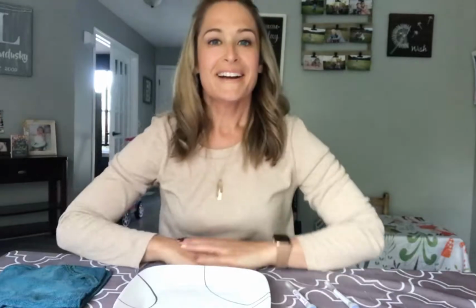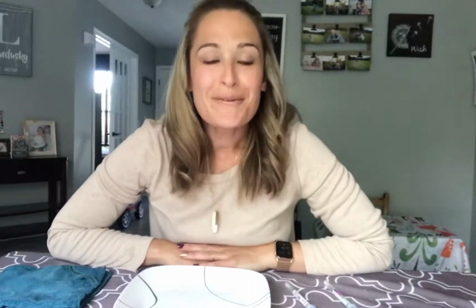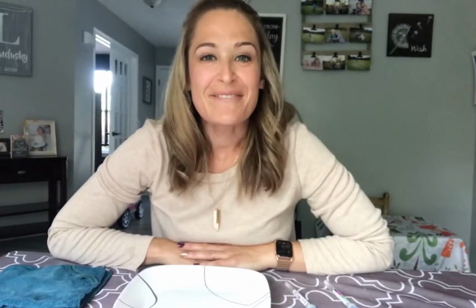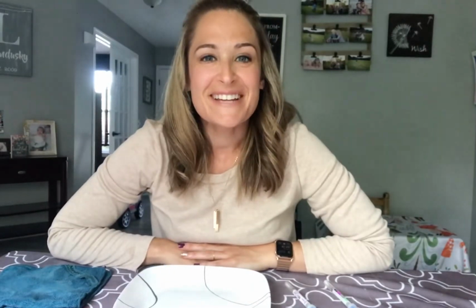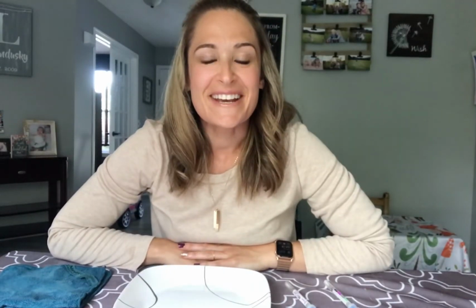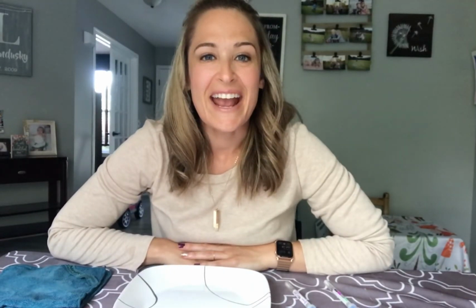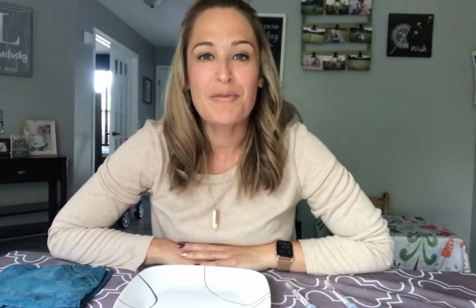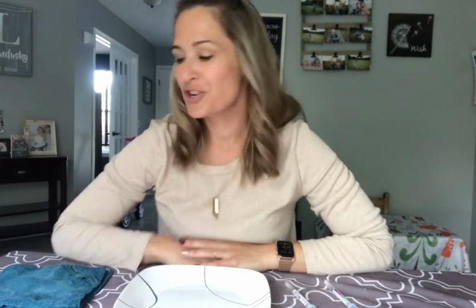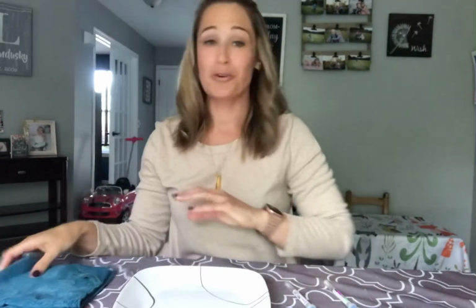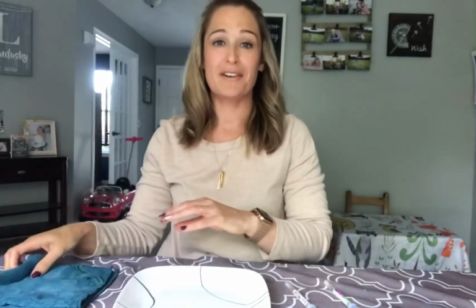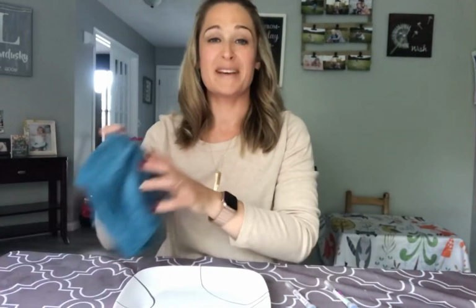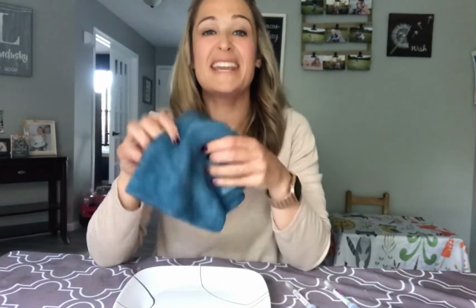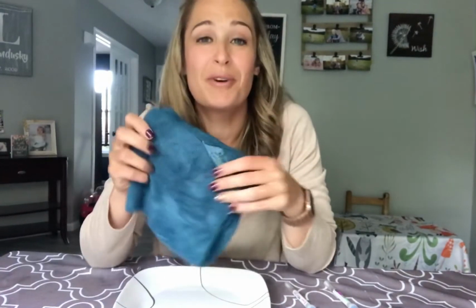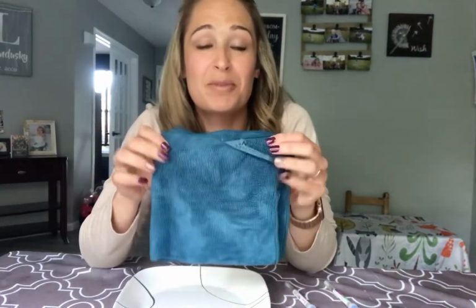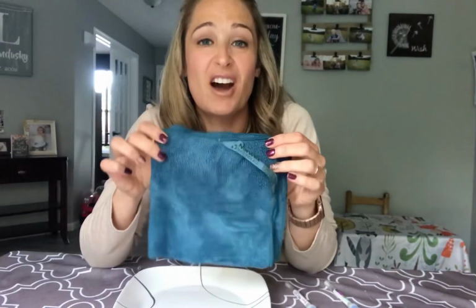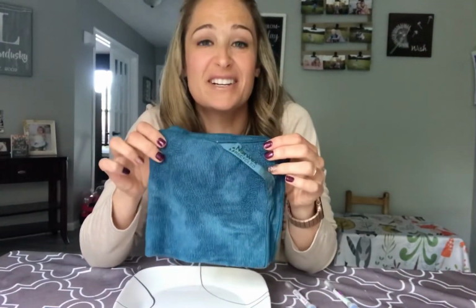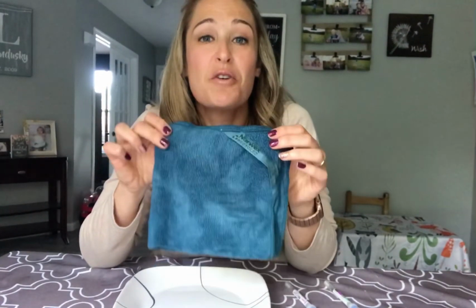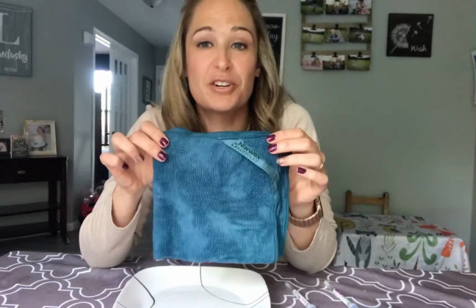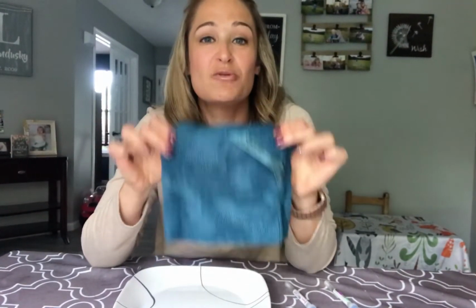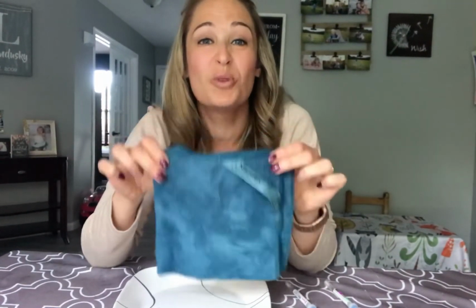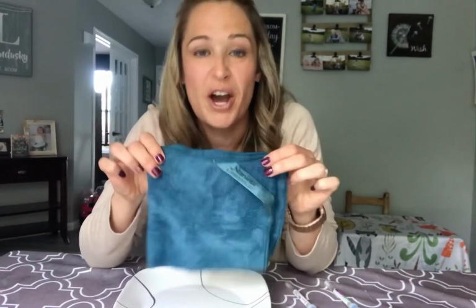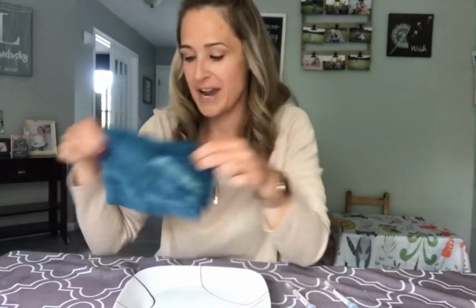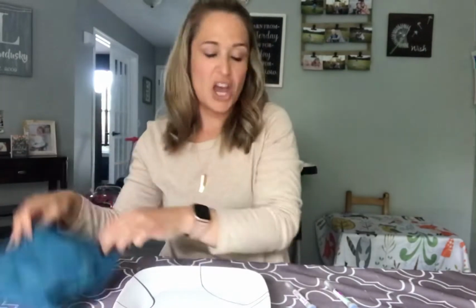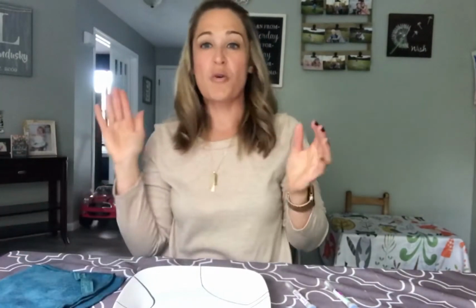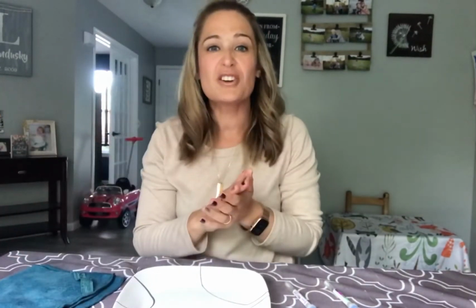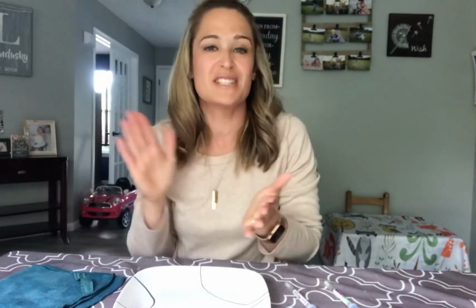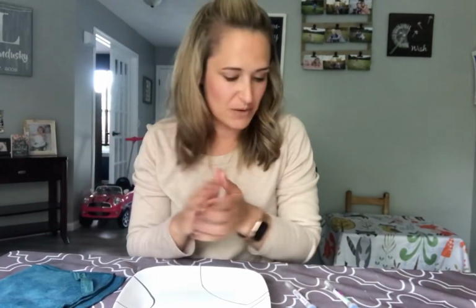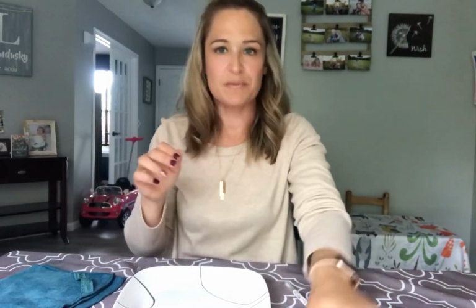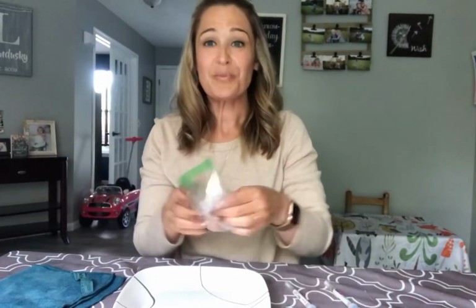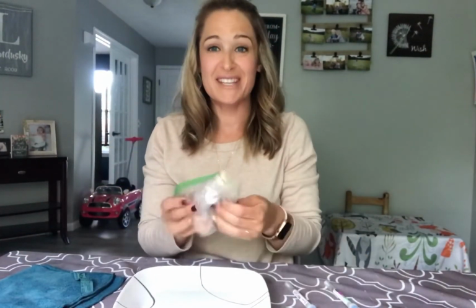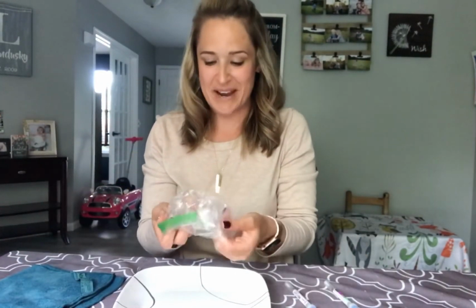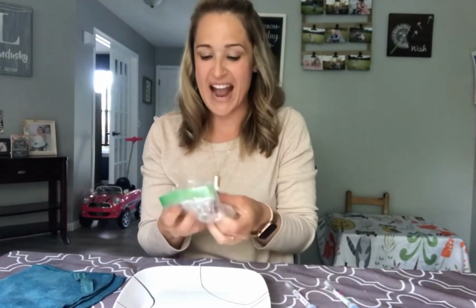Hi everyone, Stephanie Levandusky here, and I'm going to show you how Norwex microfiber picks up 99.9% of bacteria from a surface using only water — no cleaners, no disinfecting wipes. Let's get to it.